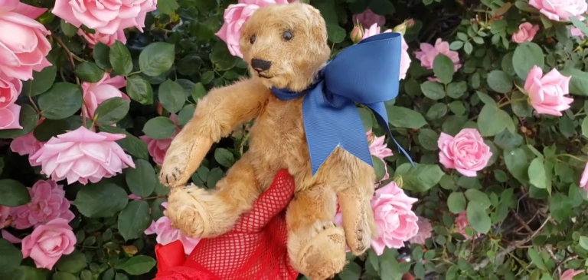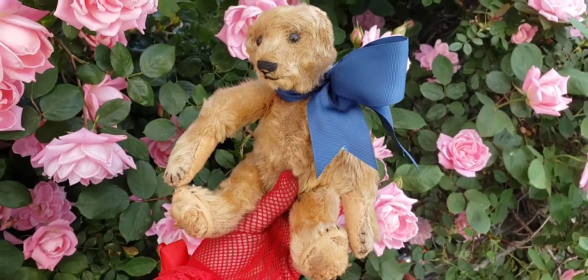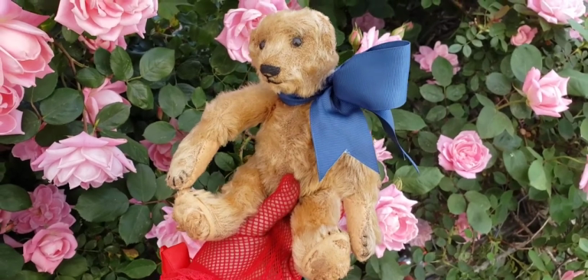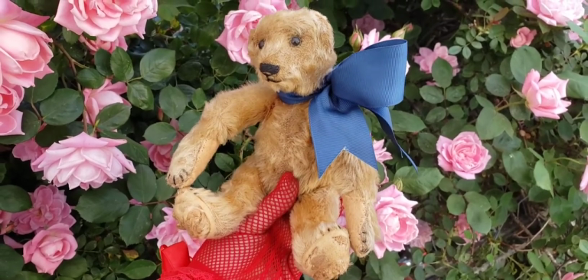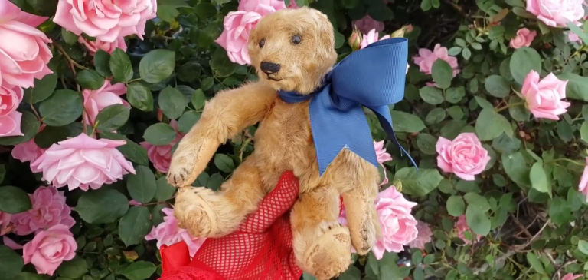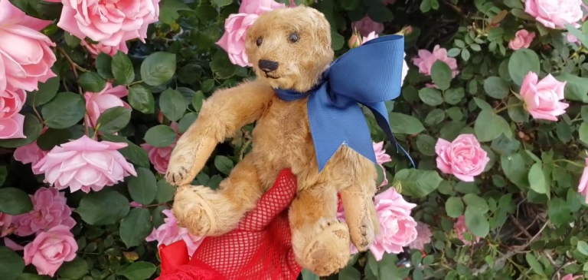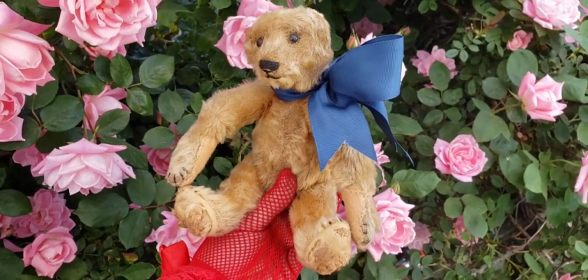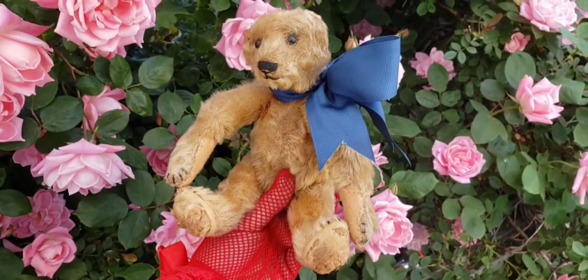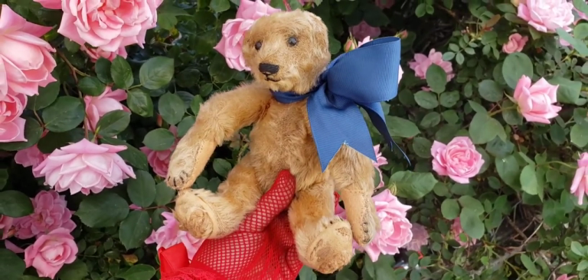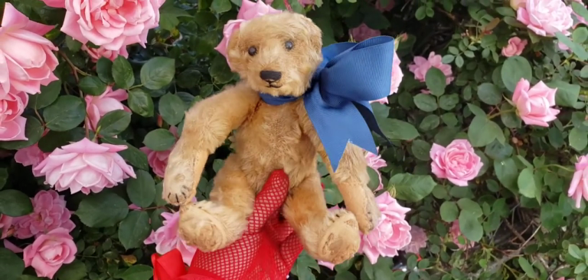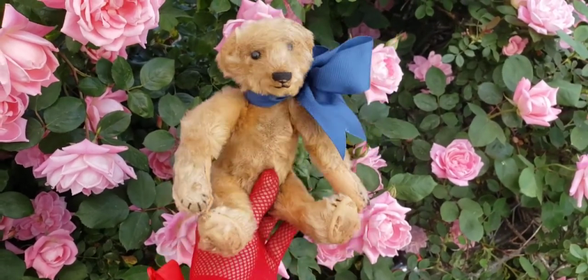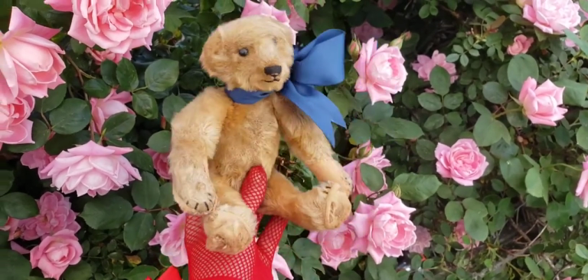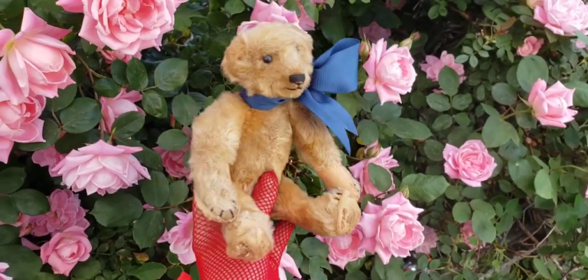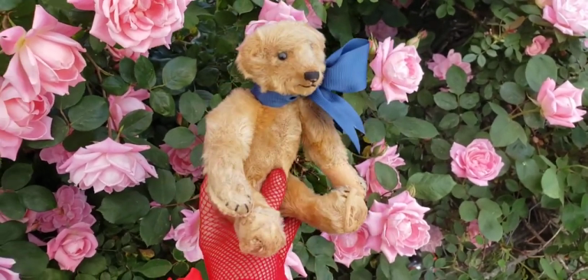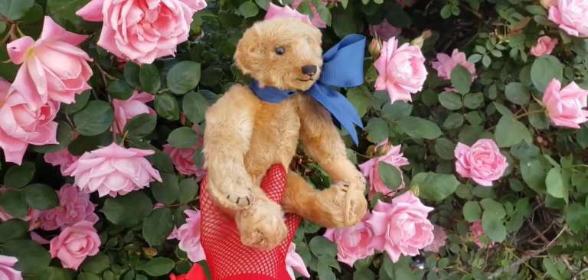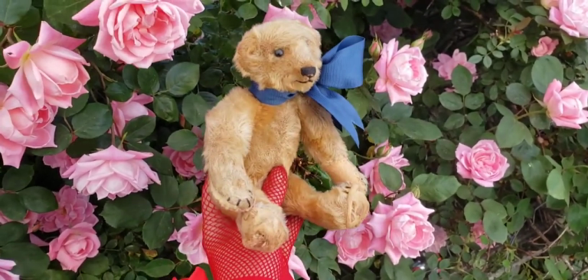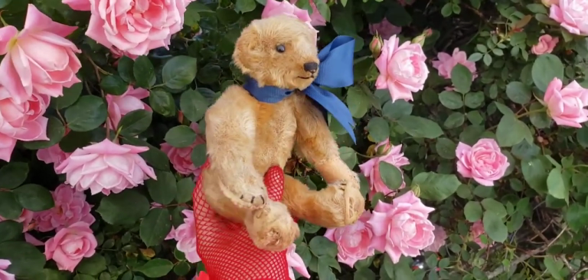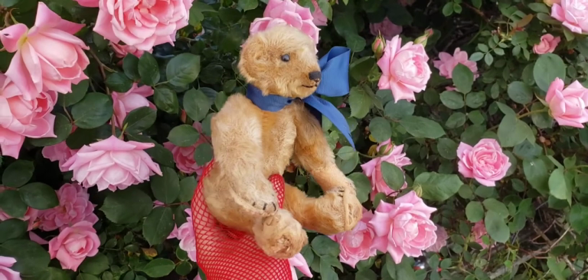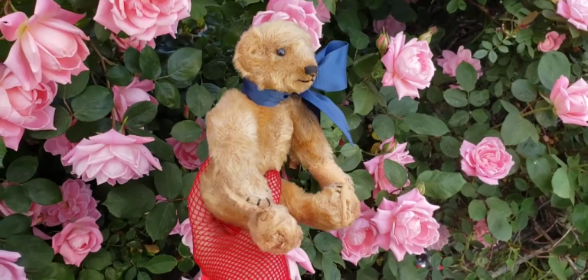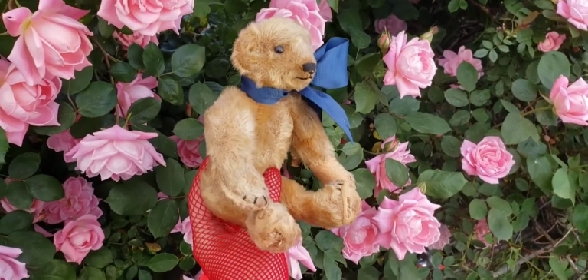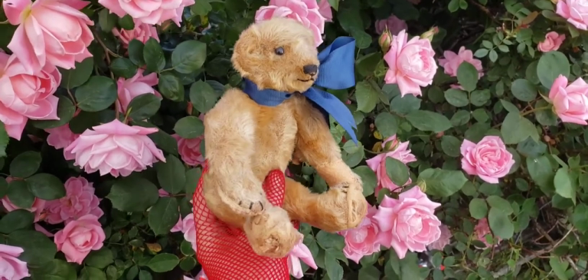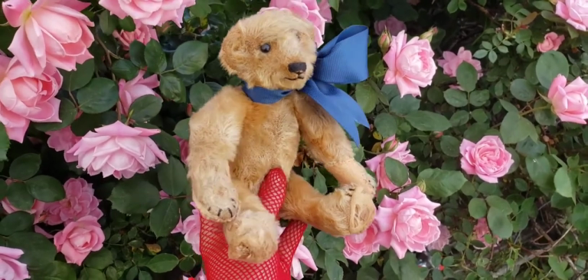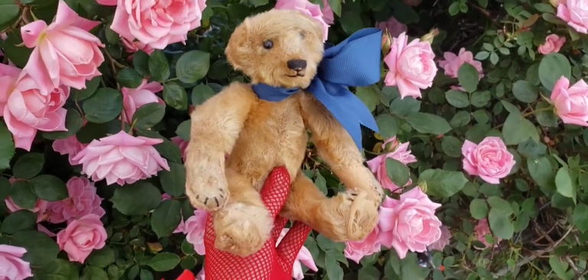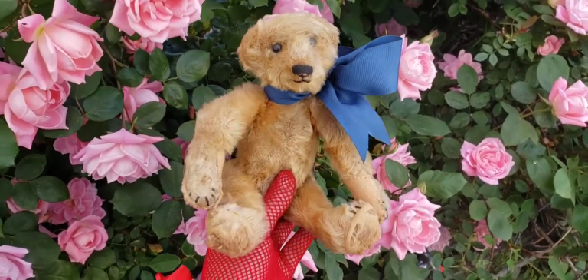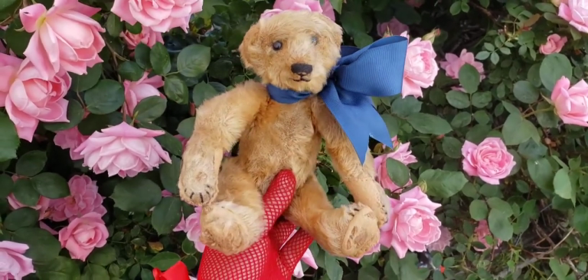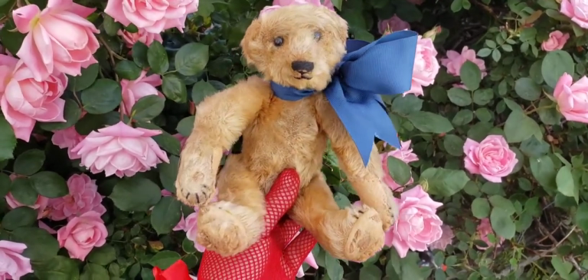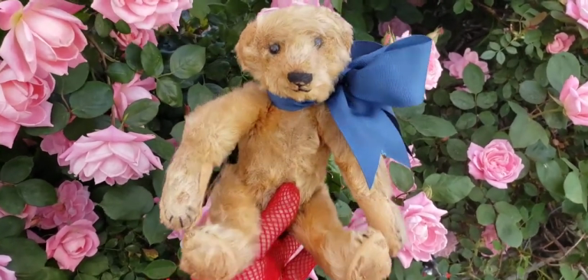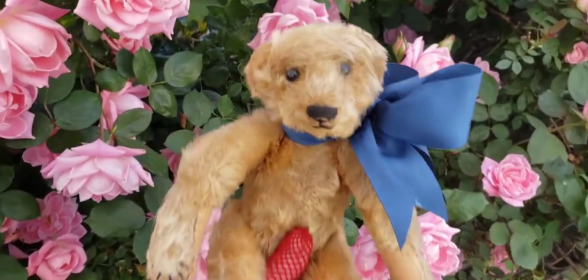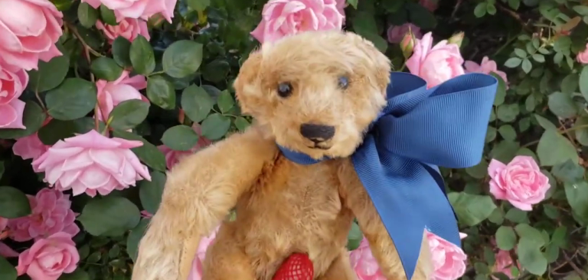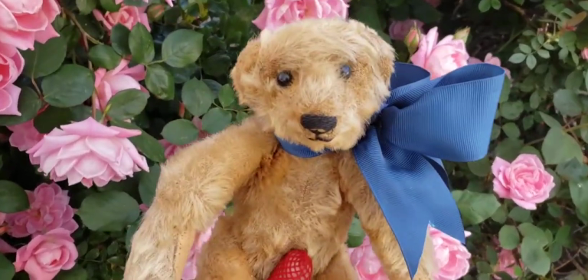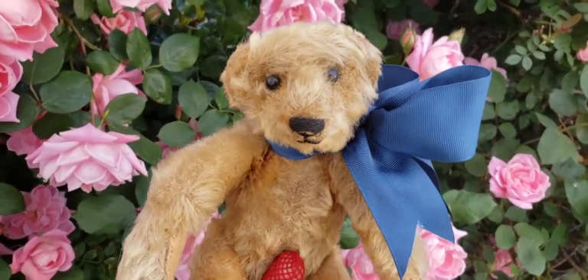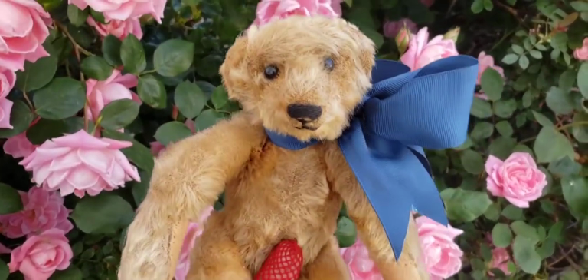Thank you so much for watching. Hopefully I'll find another old bear that's cute like this really soon. So long.